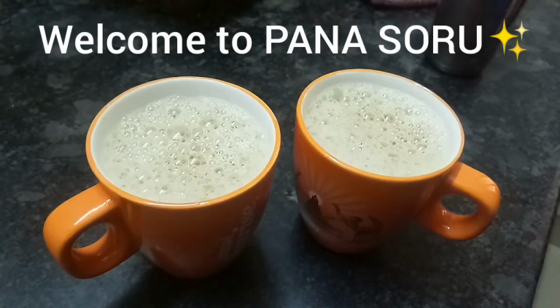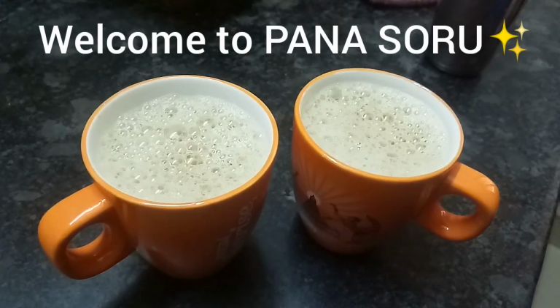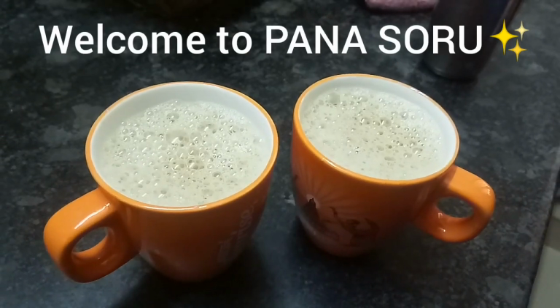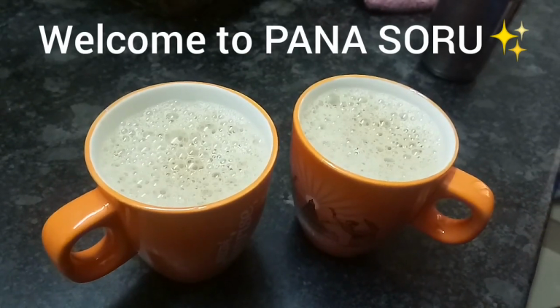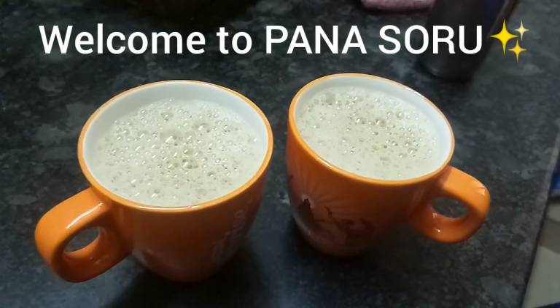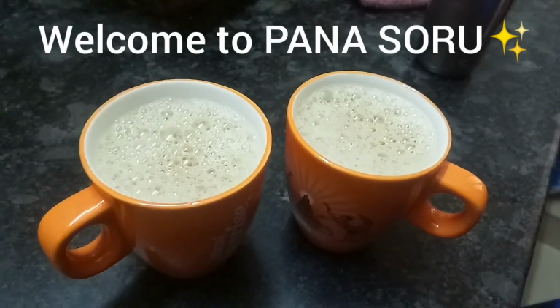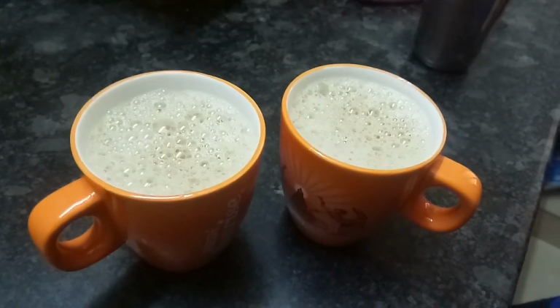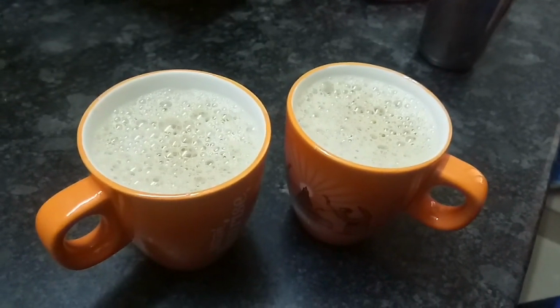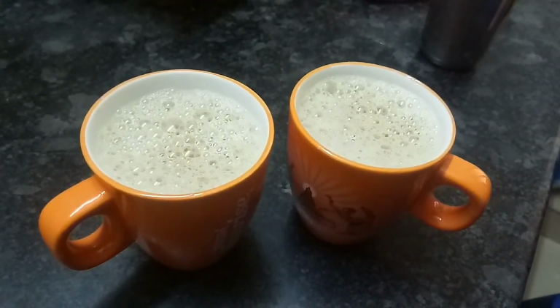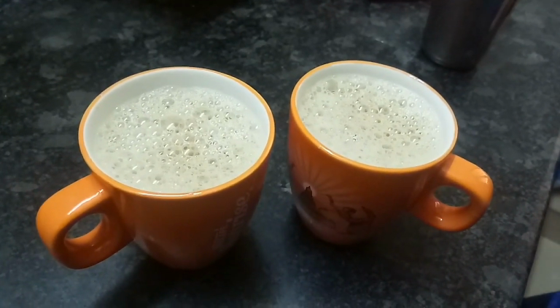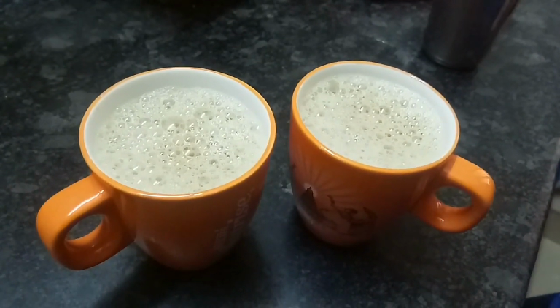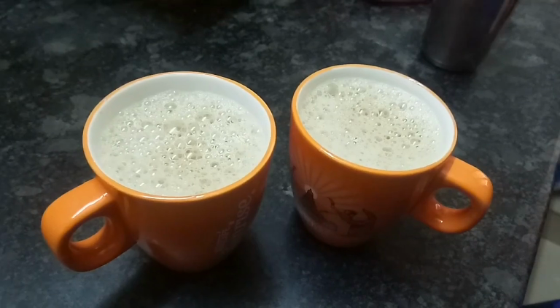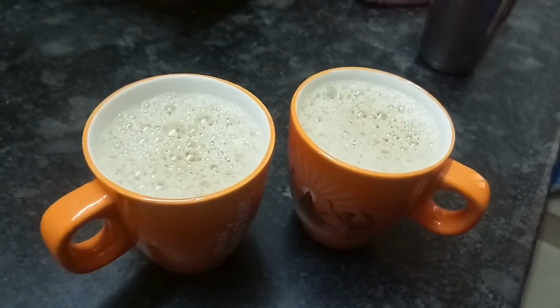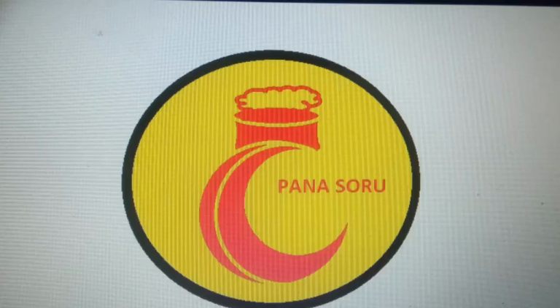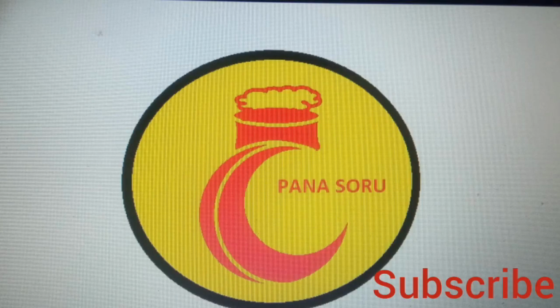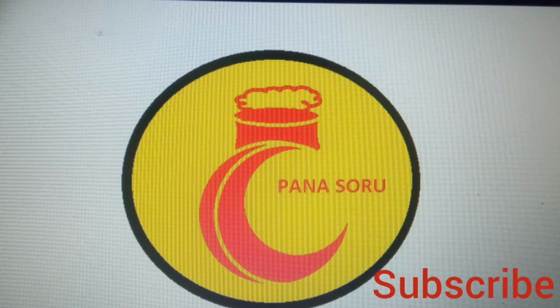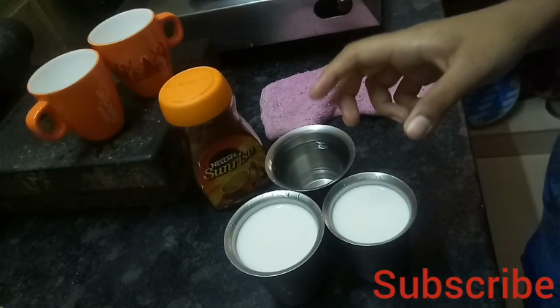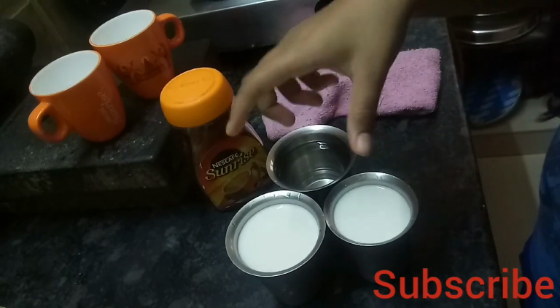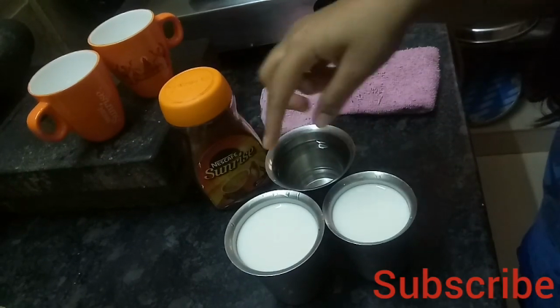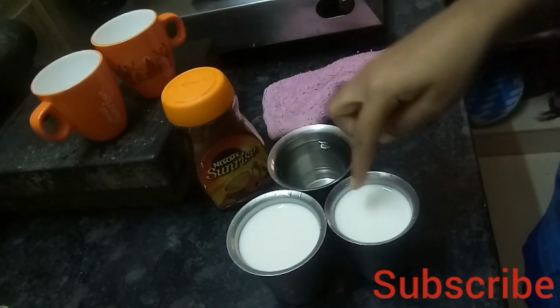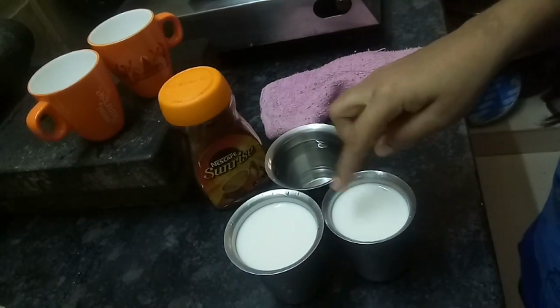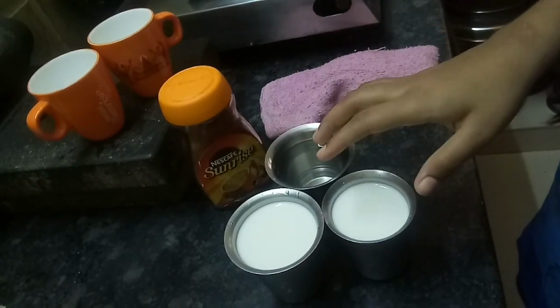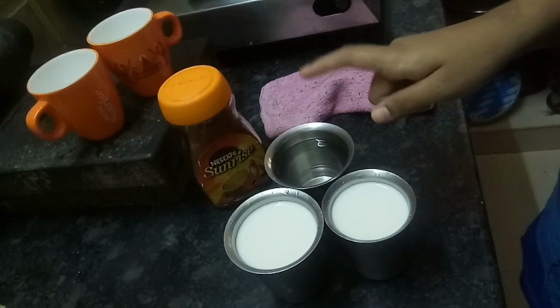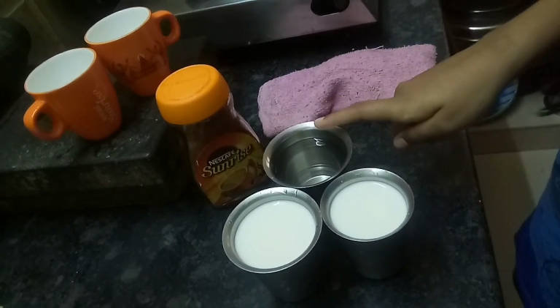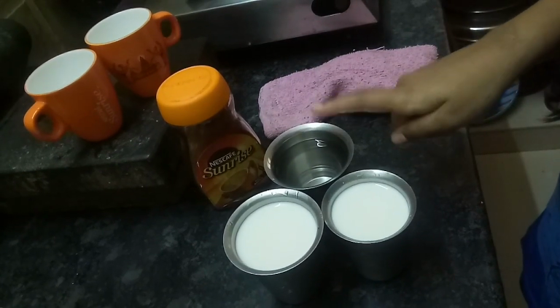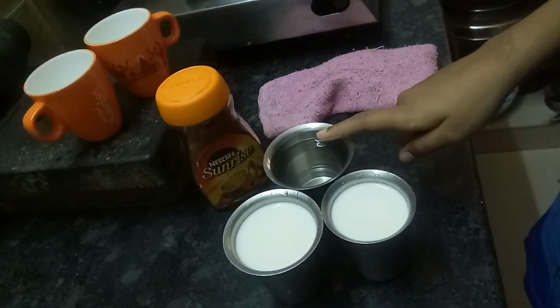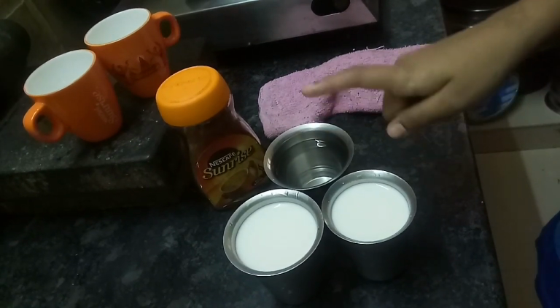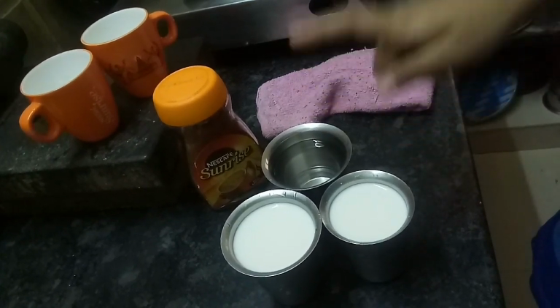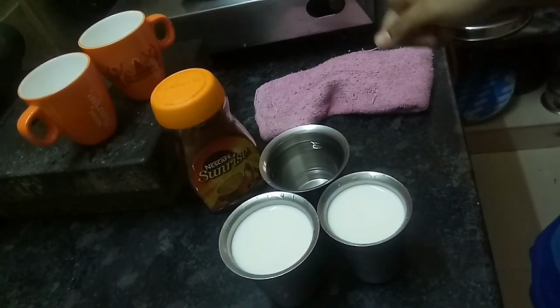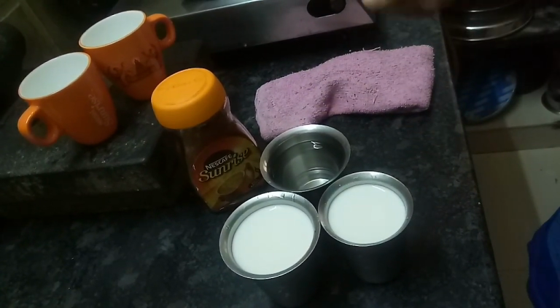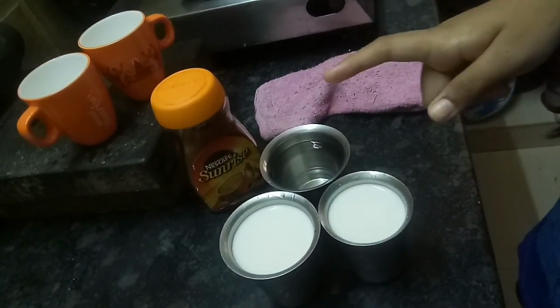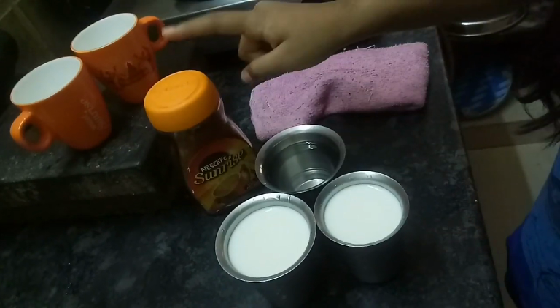Welcome to our YouTube channel. Now we will talk about coffee prepared. You can add coffee and add water to the coffee. Now we will talk about coffee.